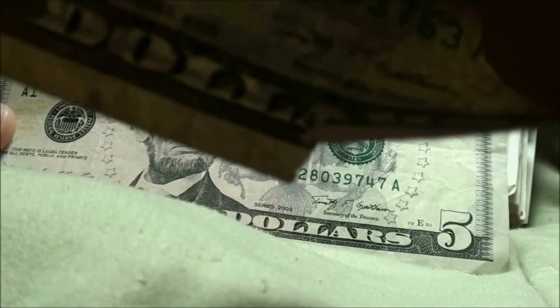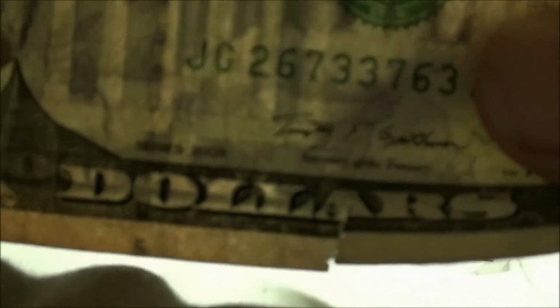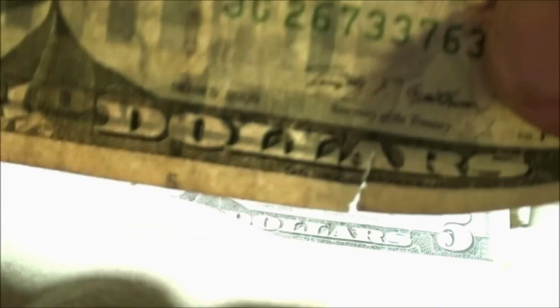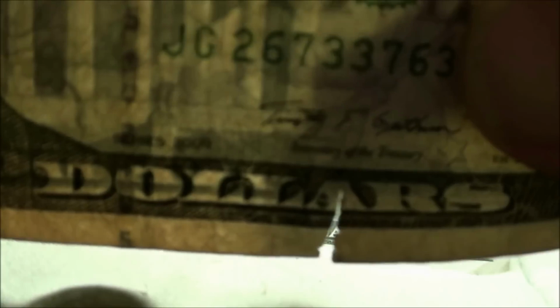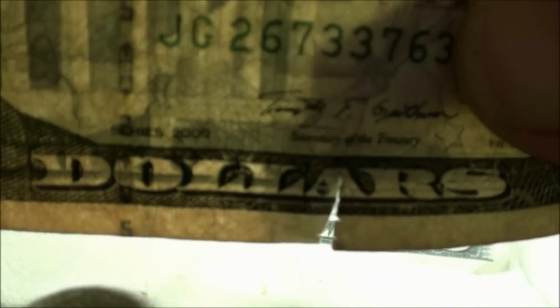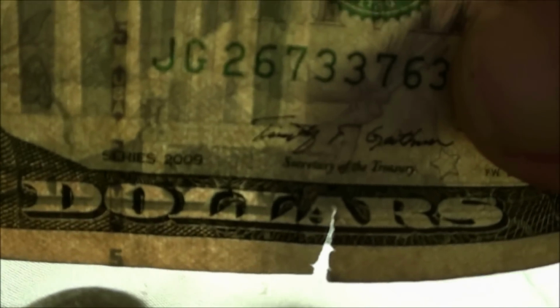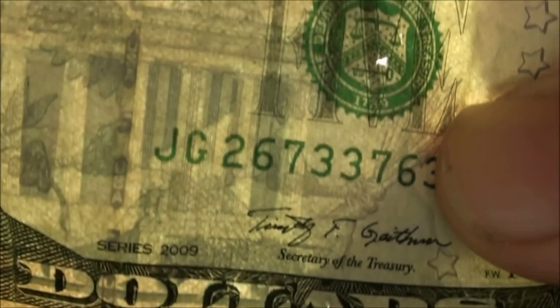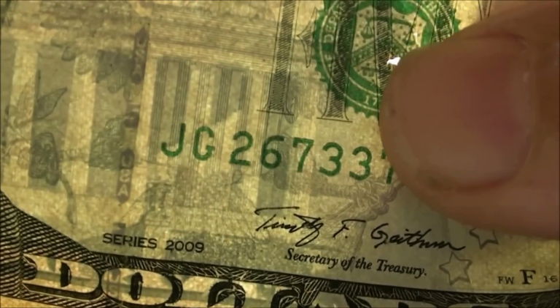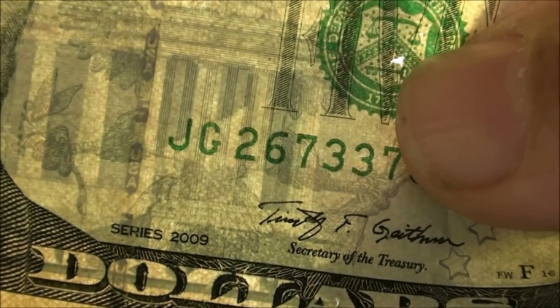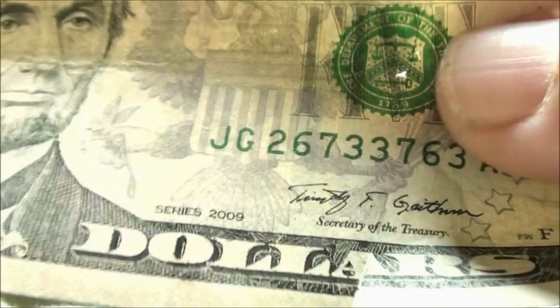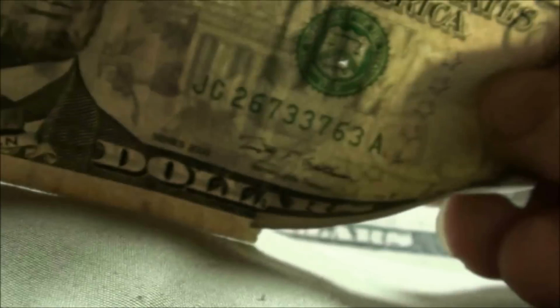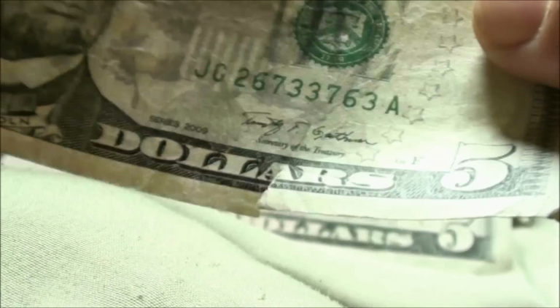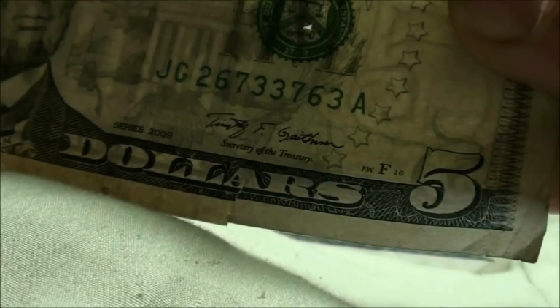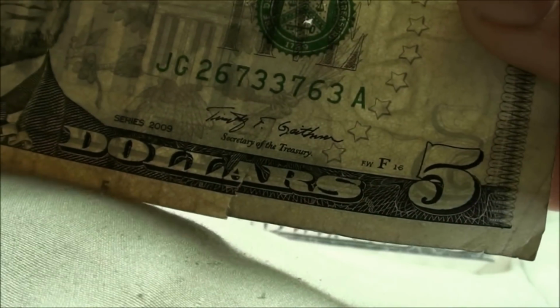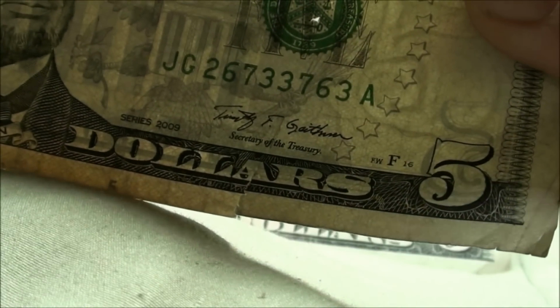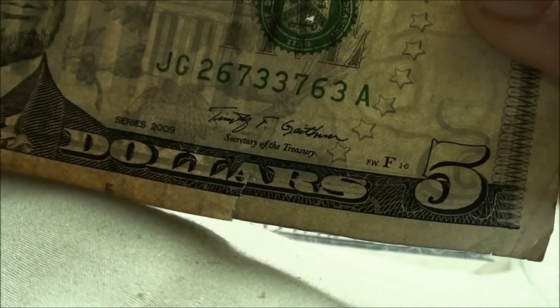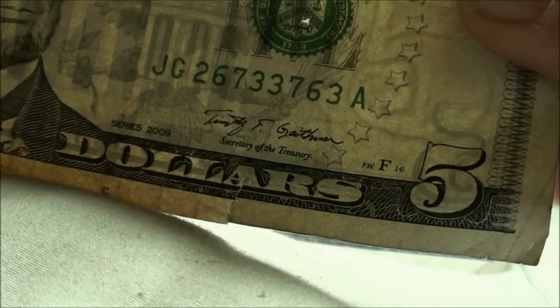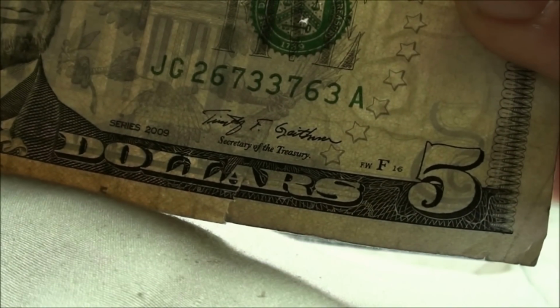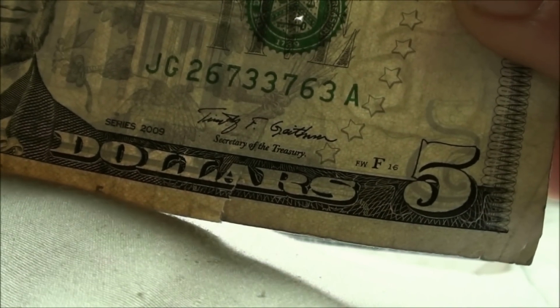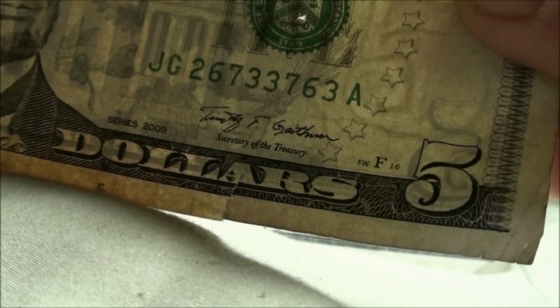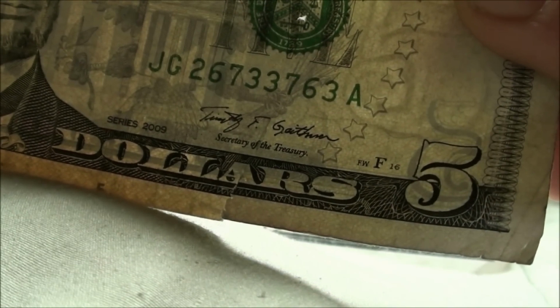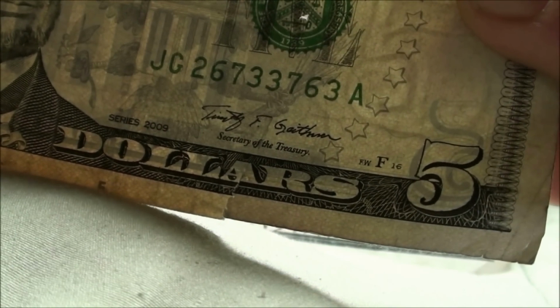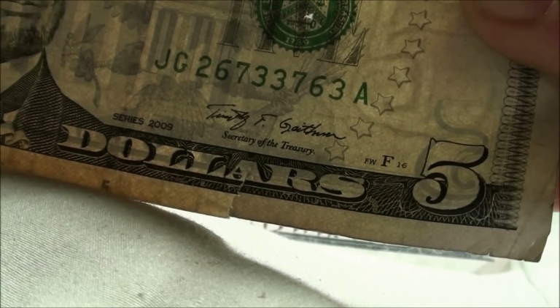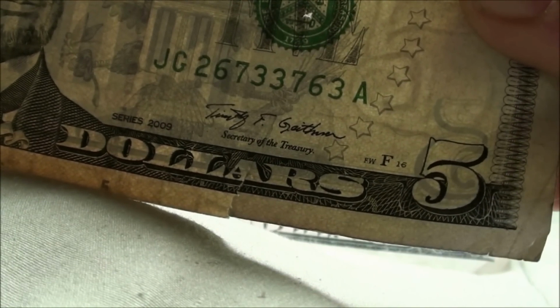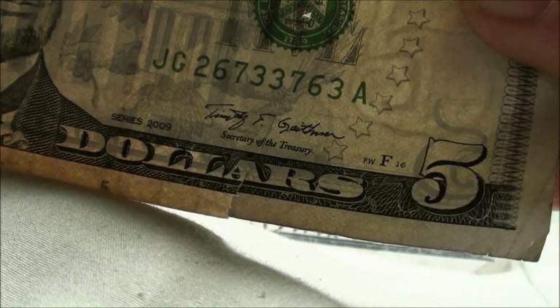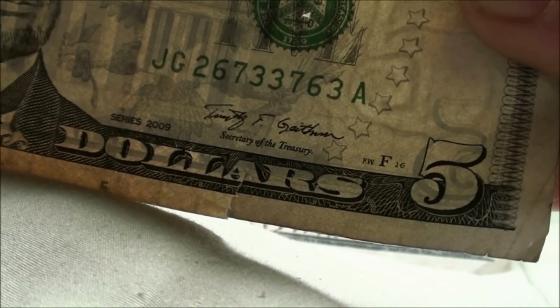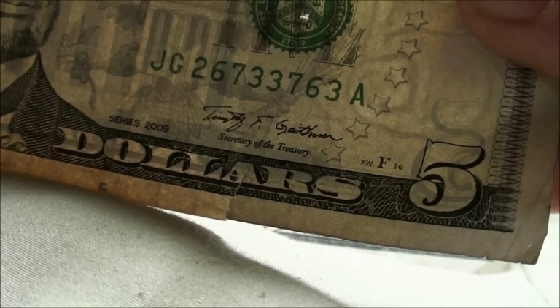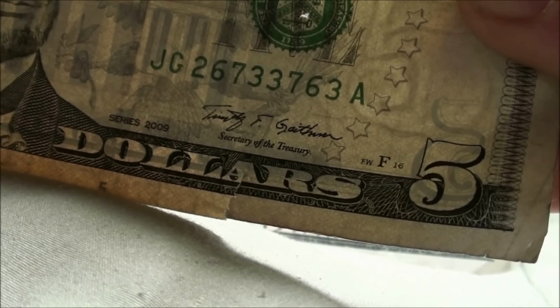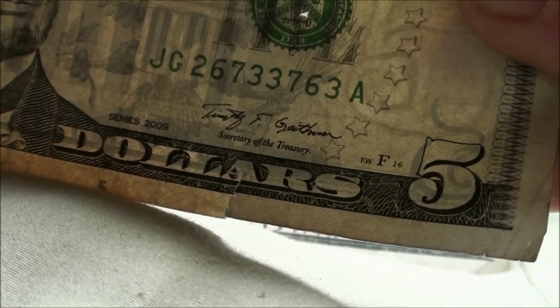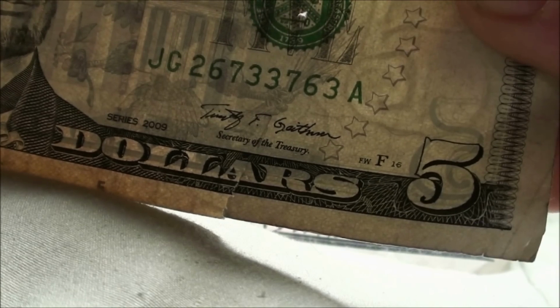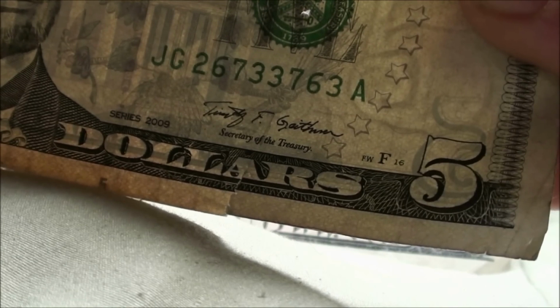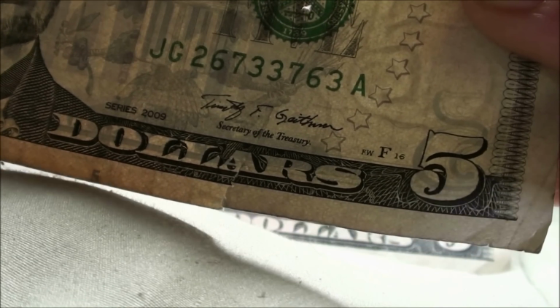Look at this huge rip right here at the bottom, and there's a hole through the seal. But it could have been something. Serial number: 2, 6, 7, 3, 3, 7, 6, 3. If we had the note just before that, that would have been really awesome.